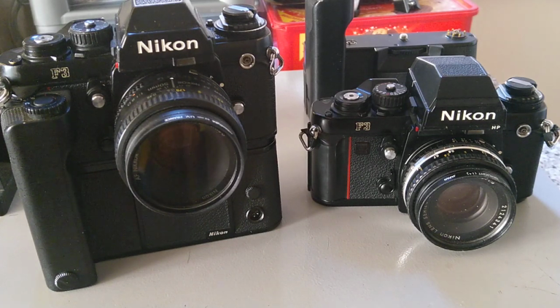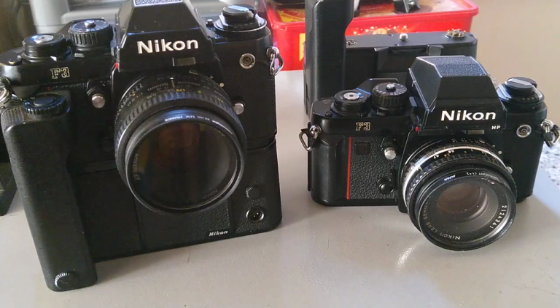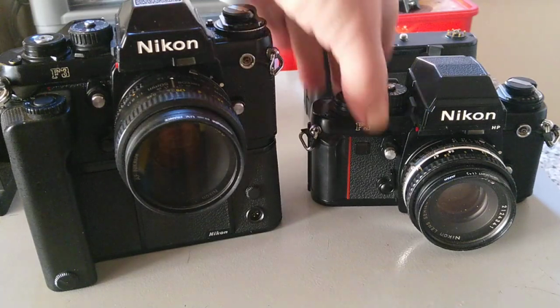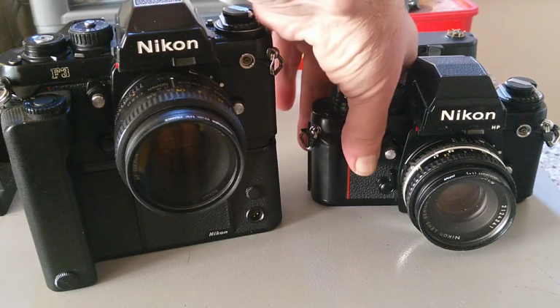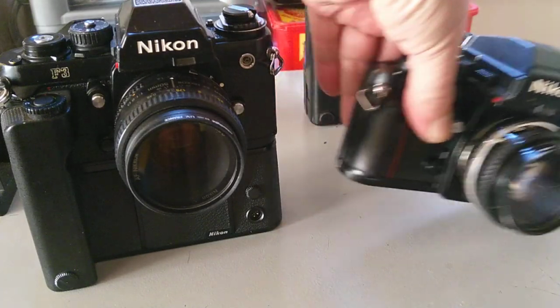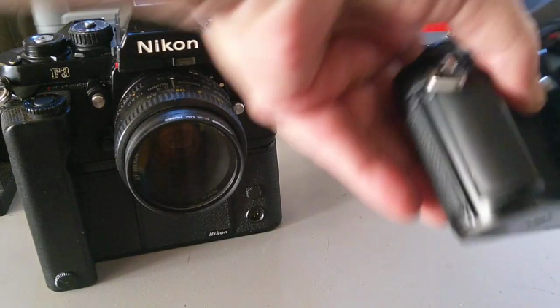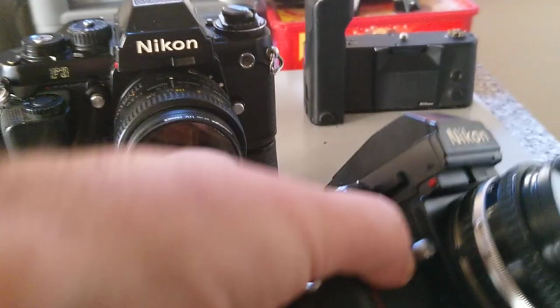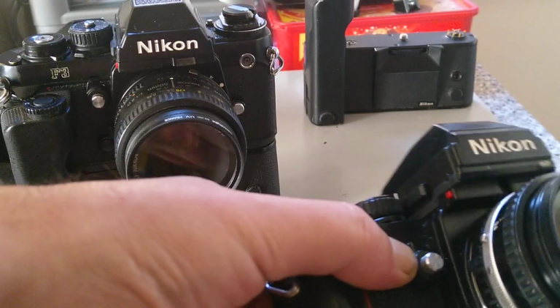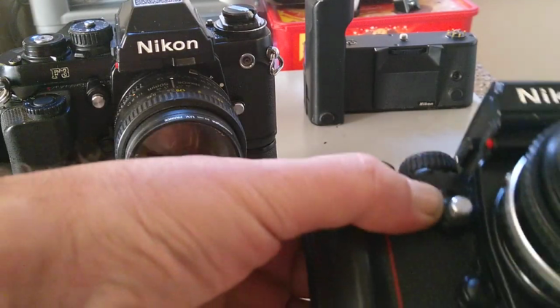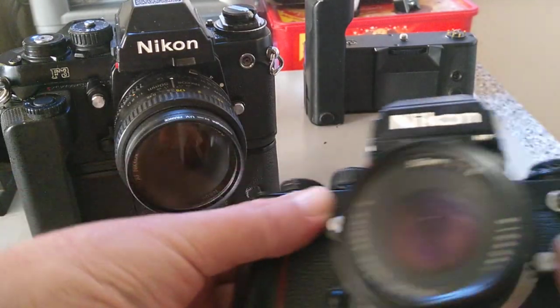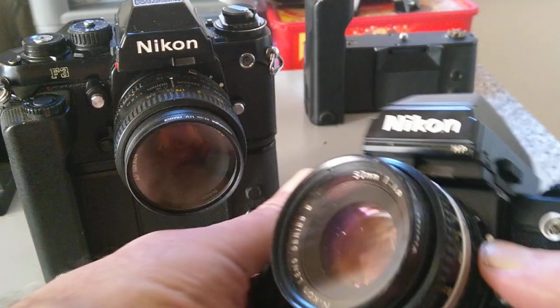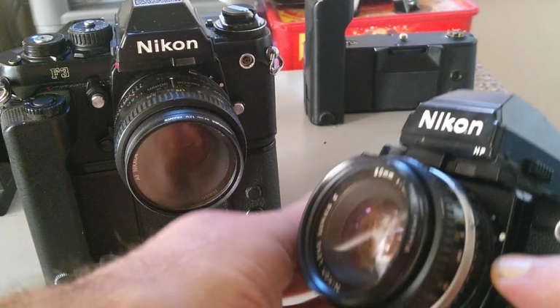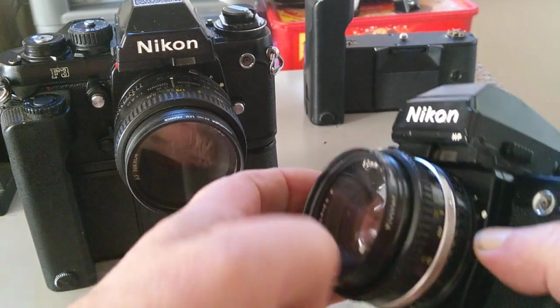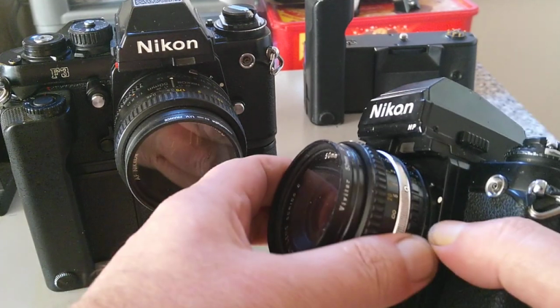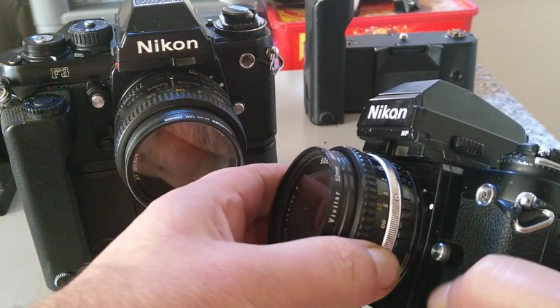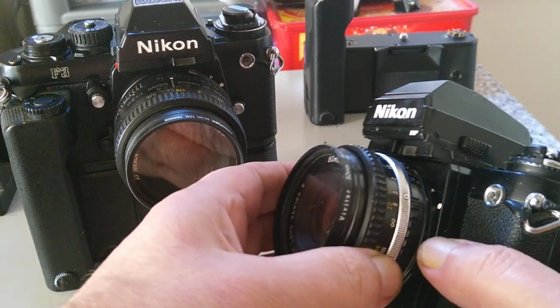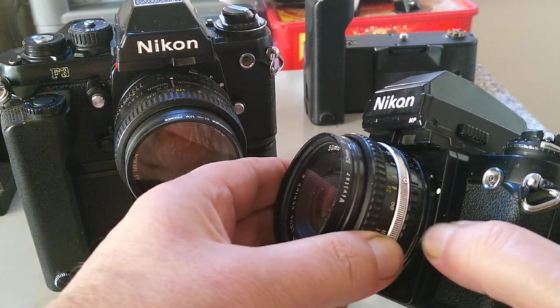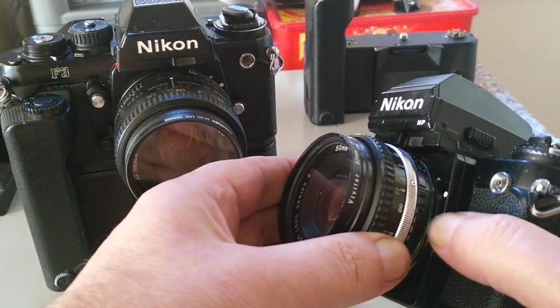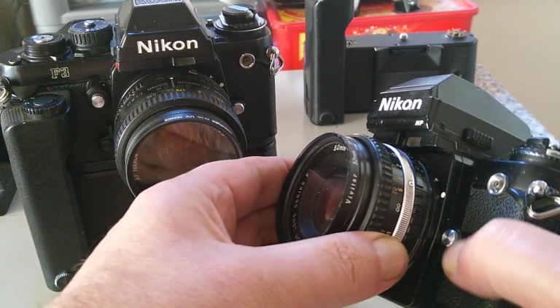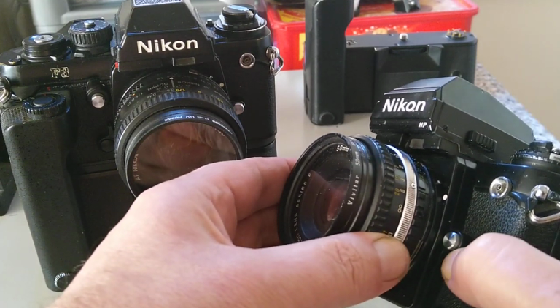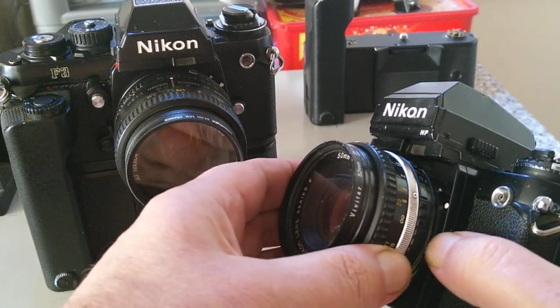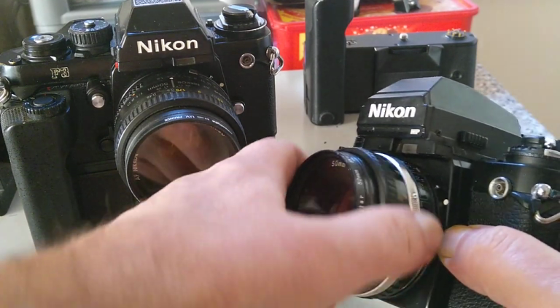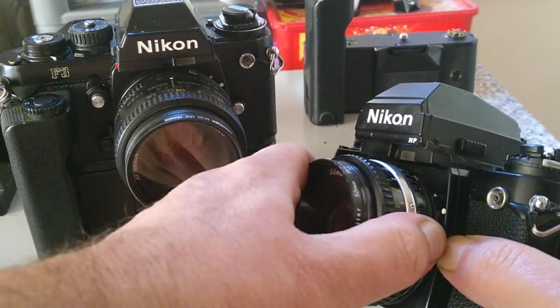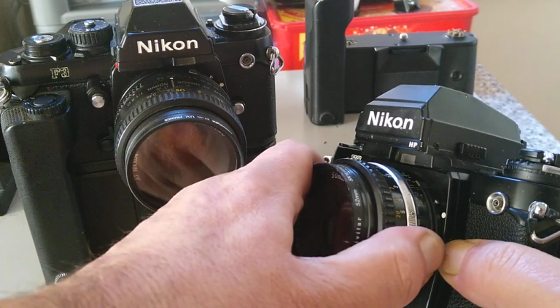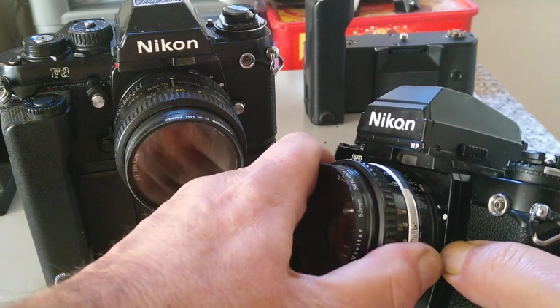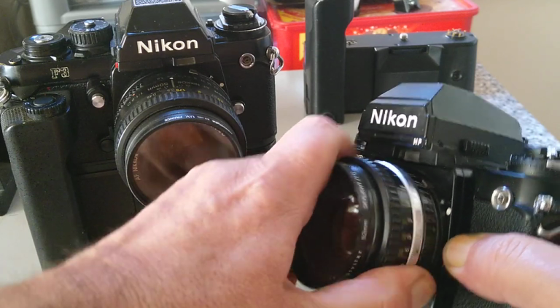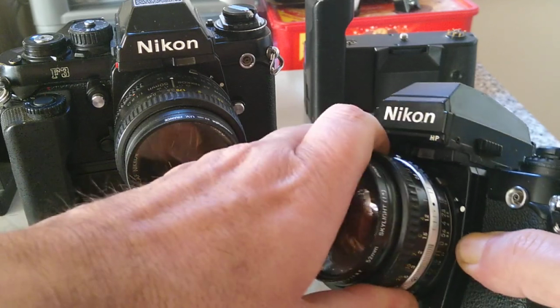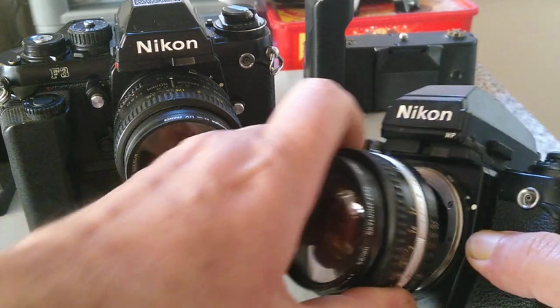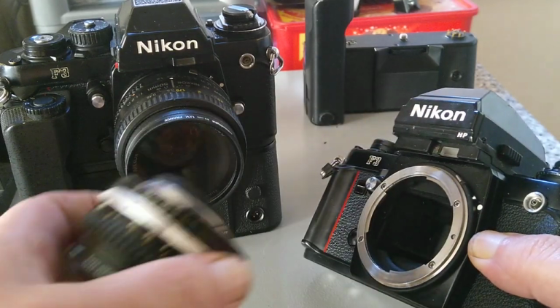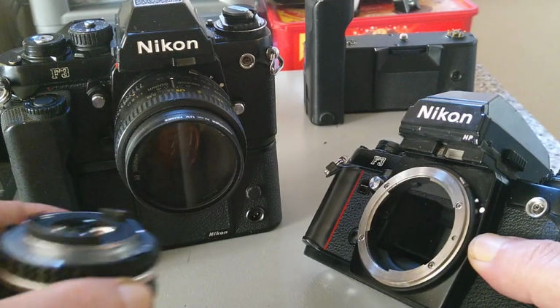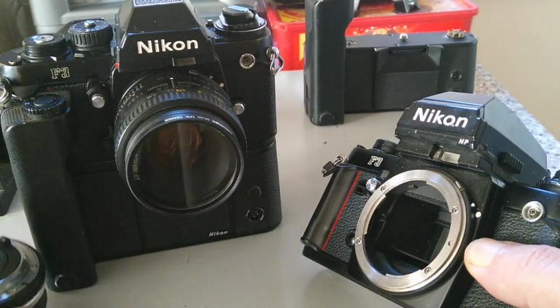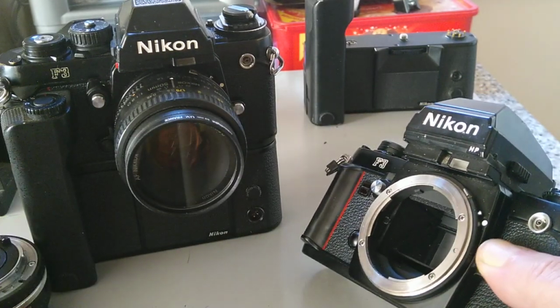They use AI lenses — AI, or Automatic Indexing, was introduced in '77. To remove the lens you push this big button down here and twist it in the clockwise direction, and off it comes.